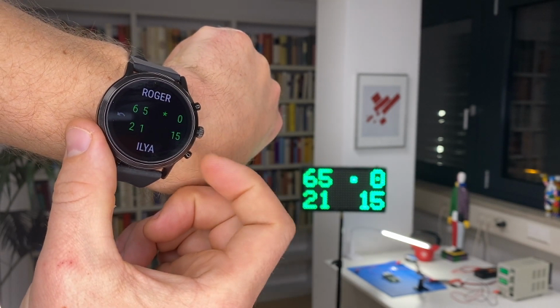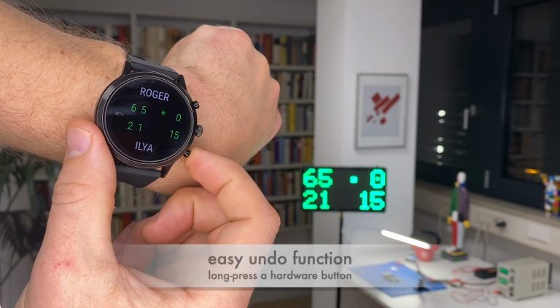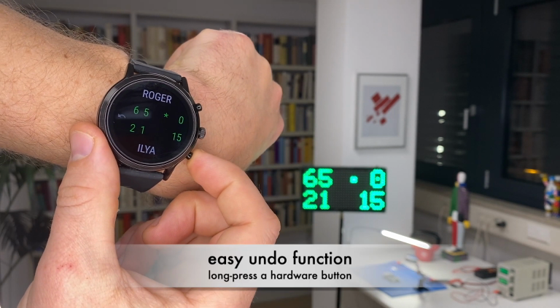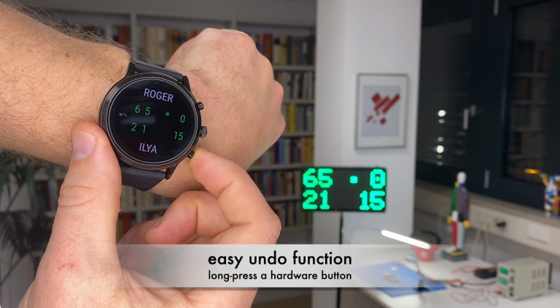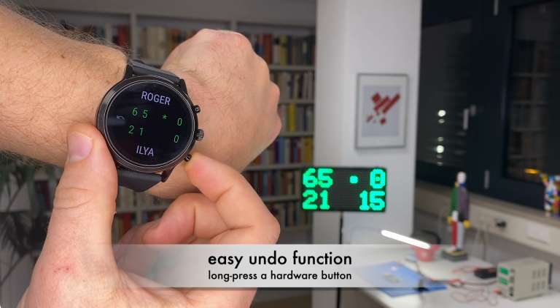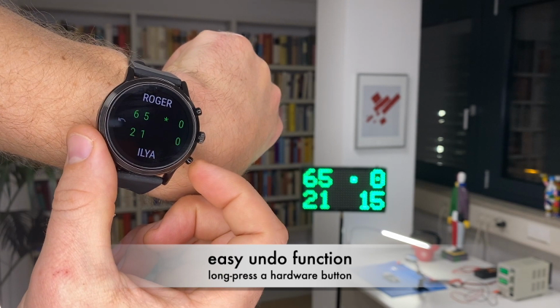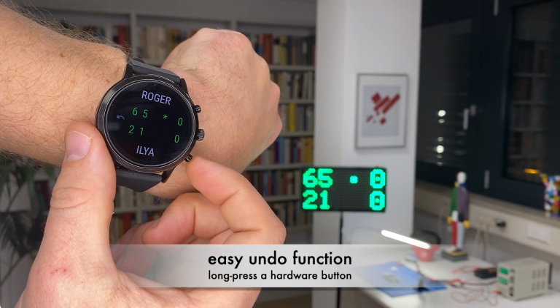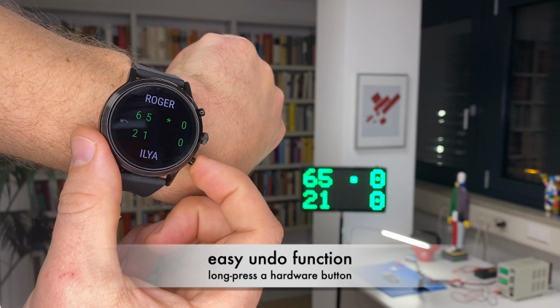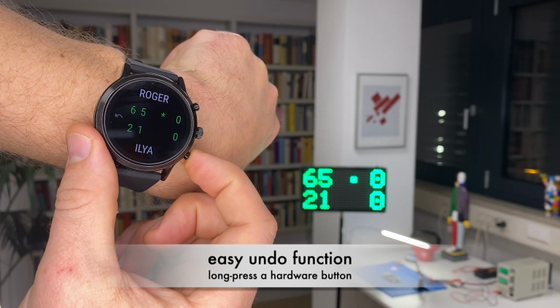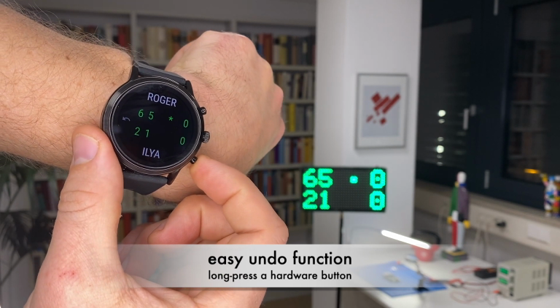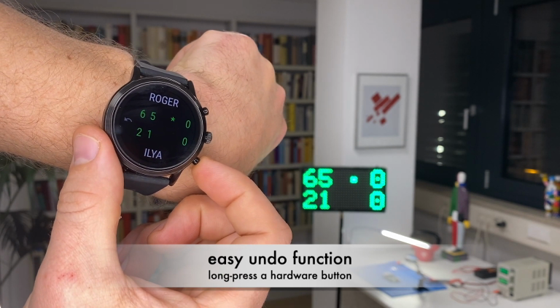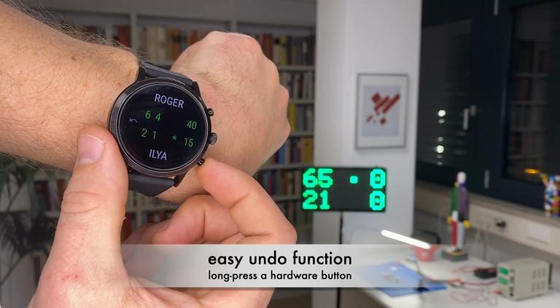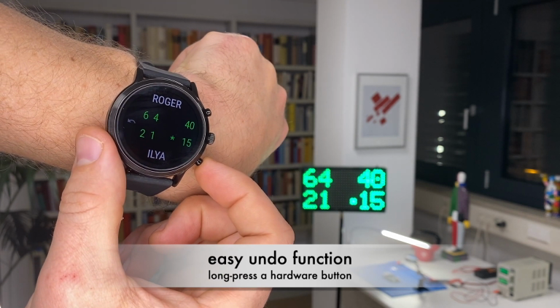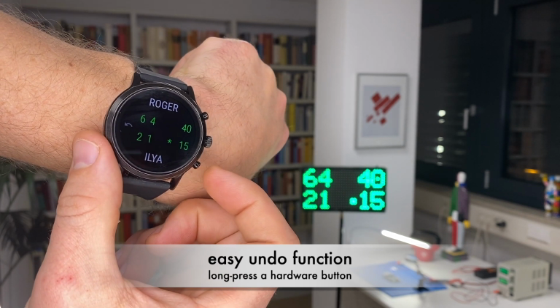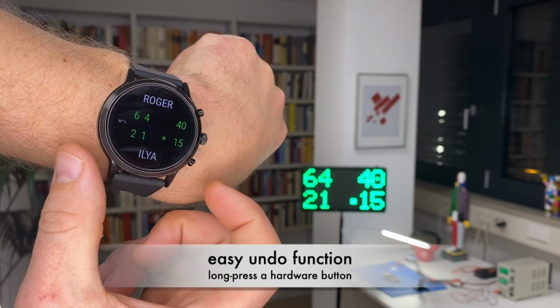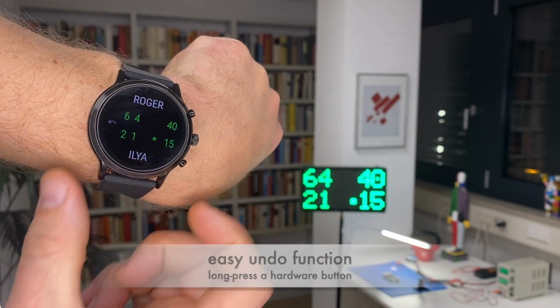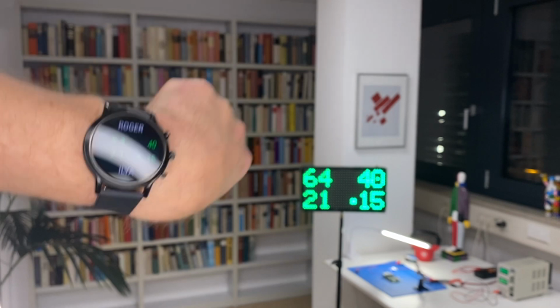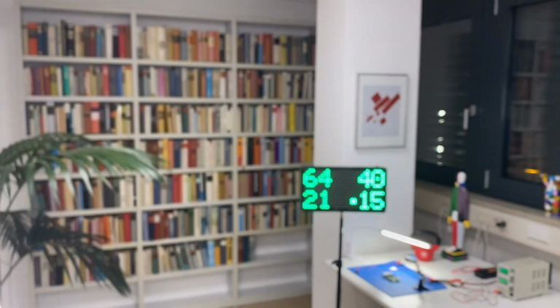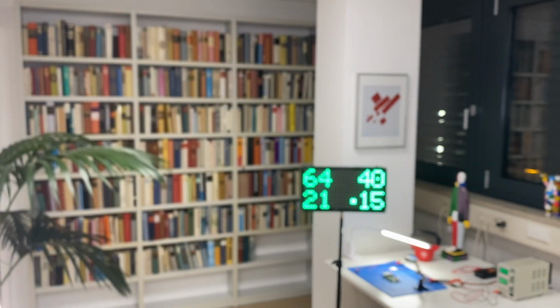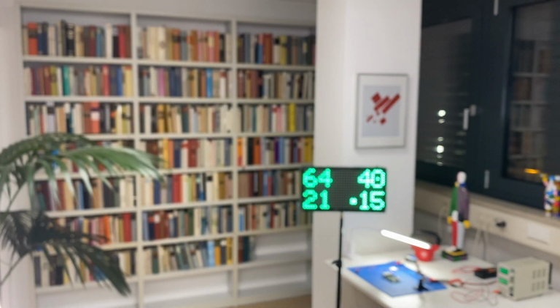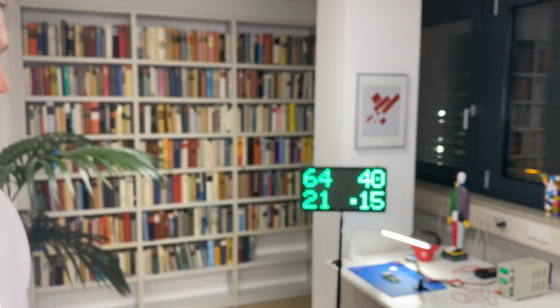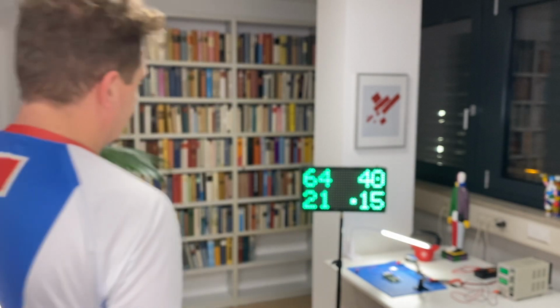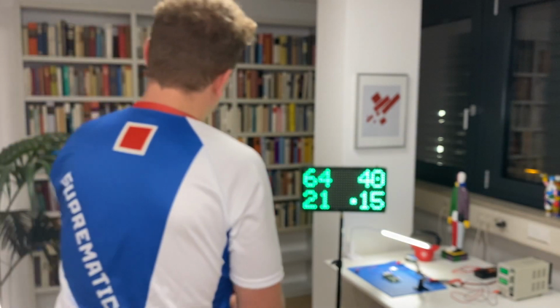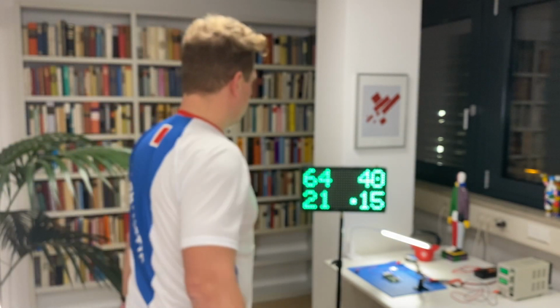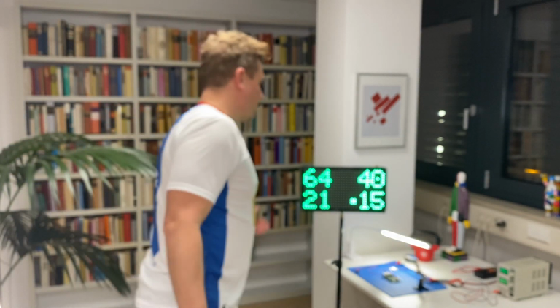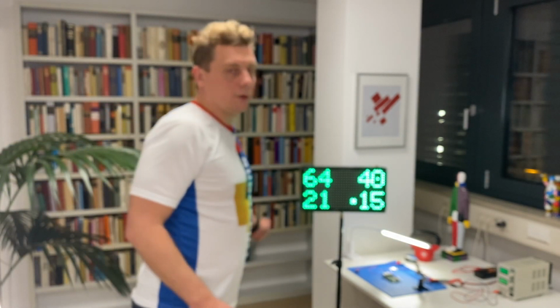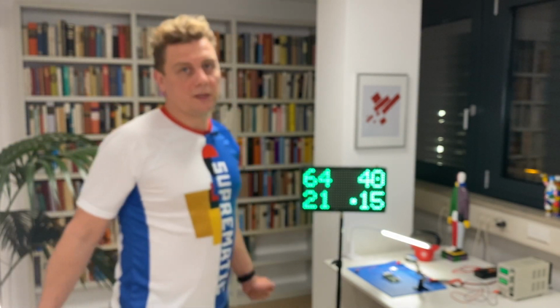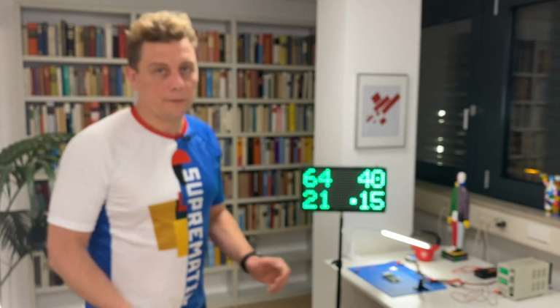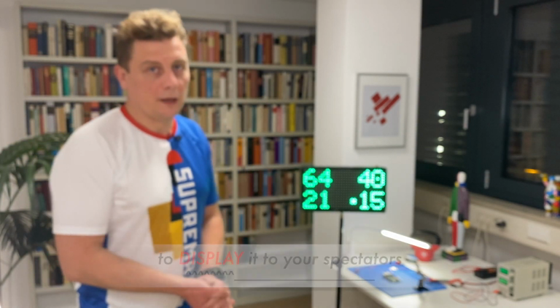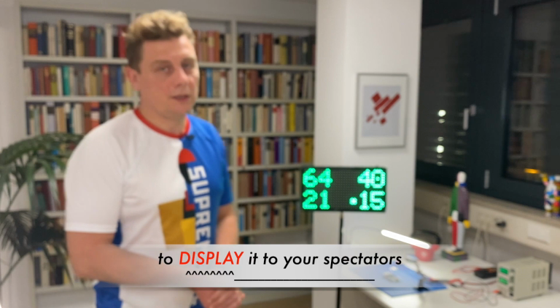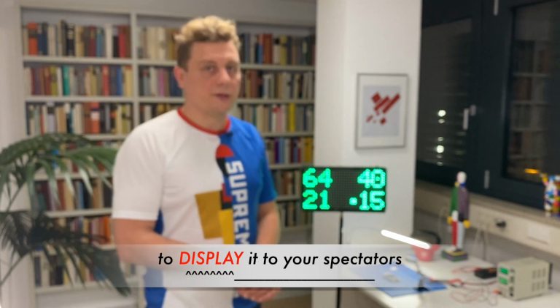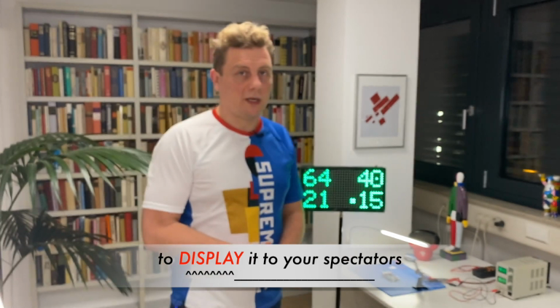Long press undoes a point, so it's also pretty straightforward how to fix the score. We think that it's a great way to keep the score and to show it to your spectators.